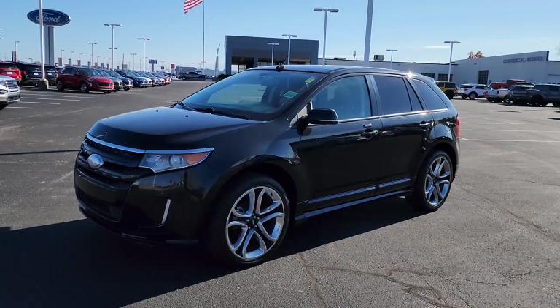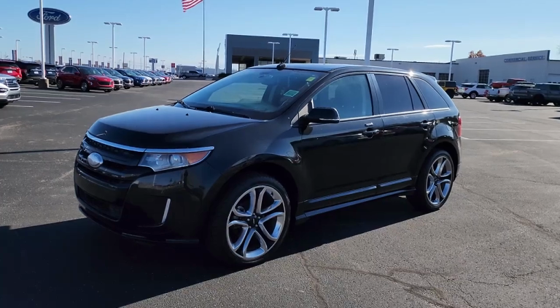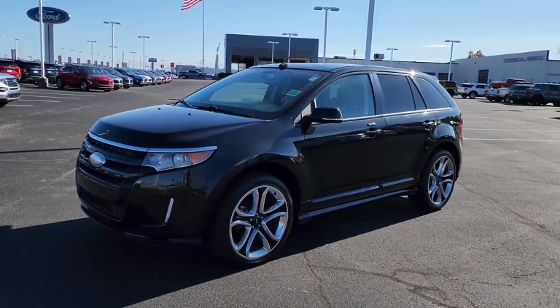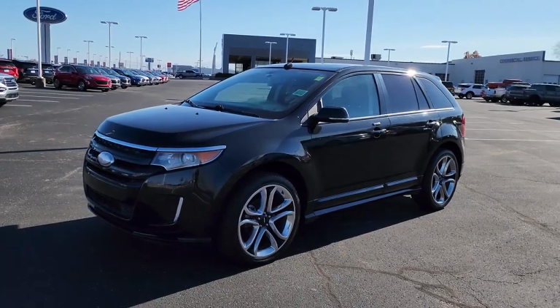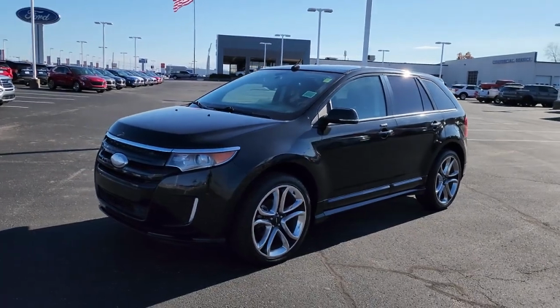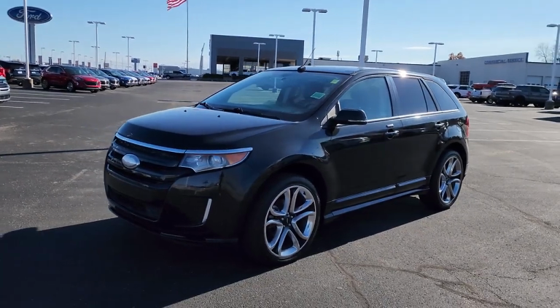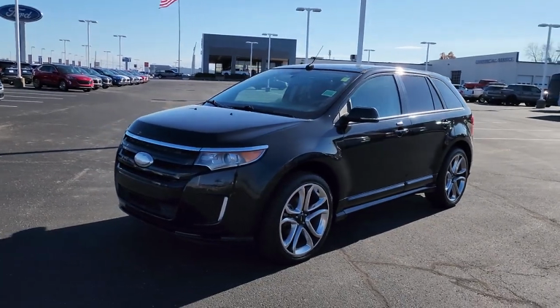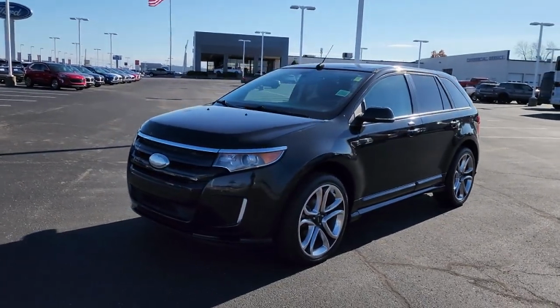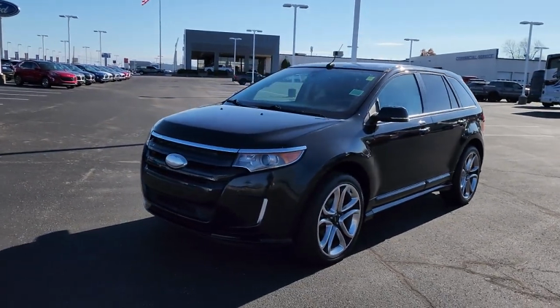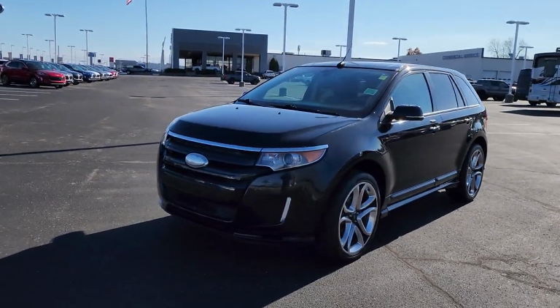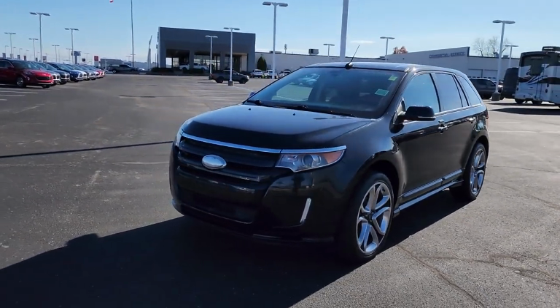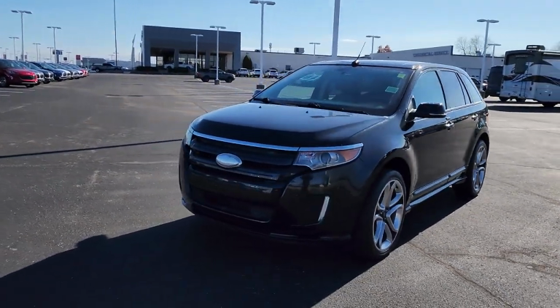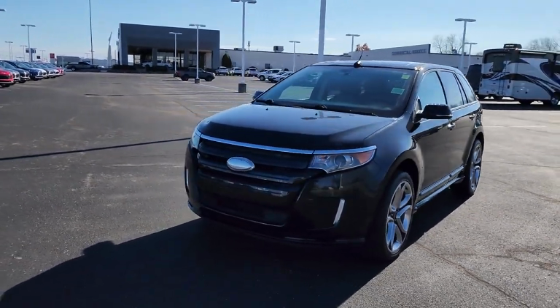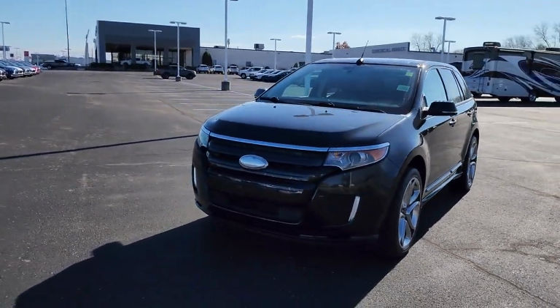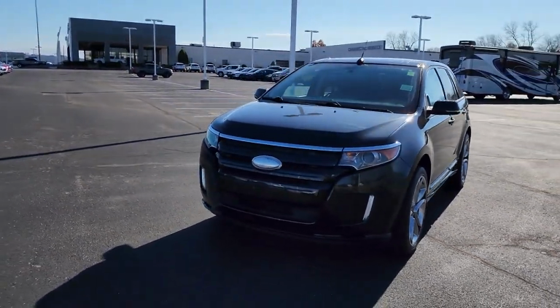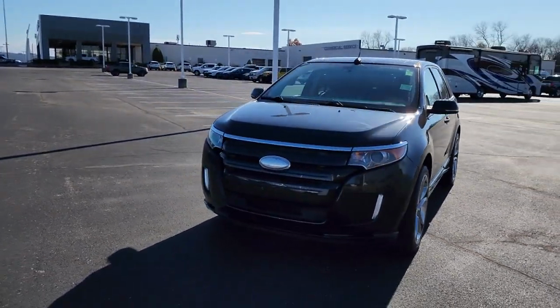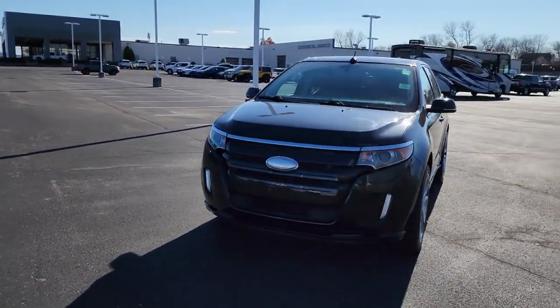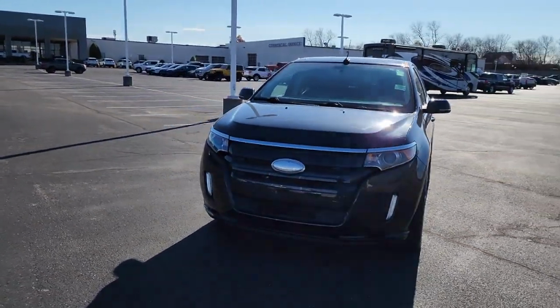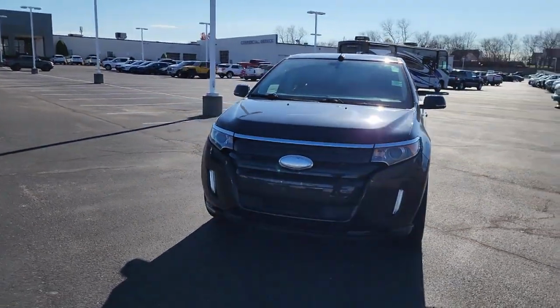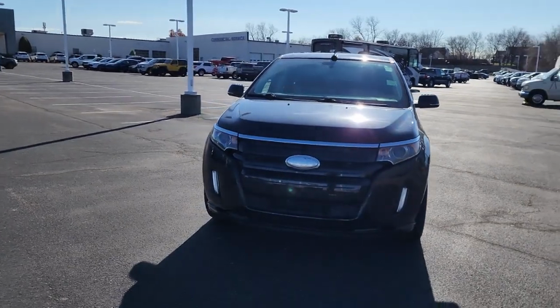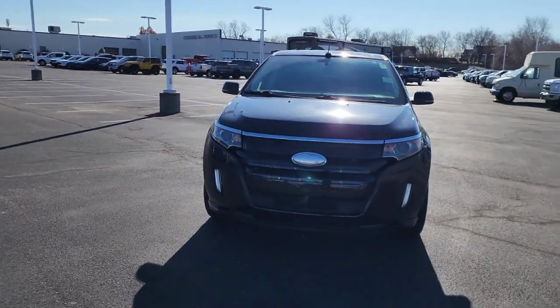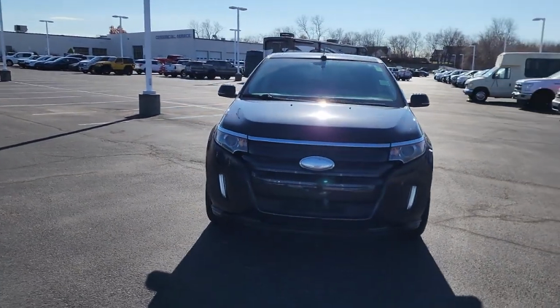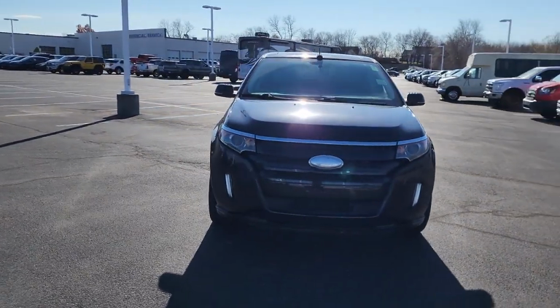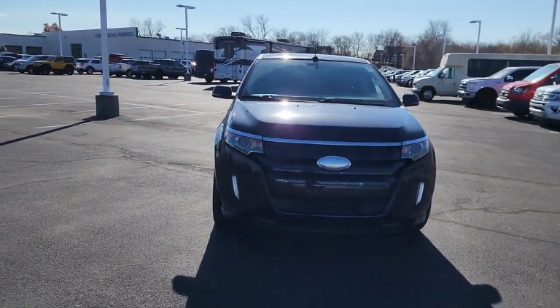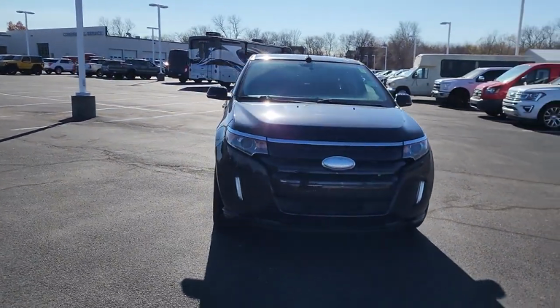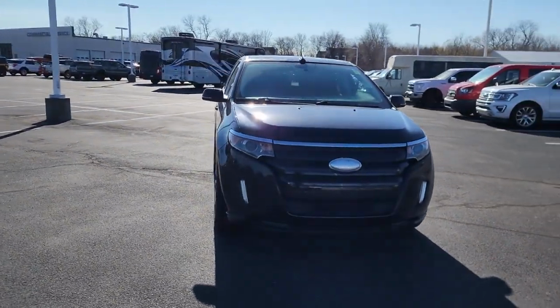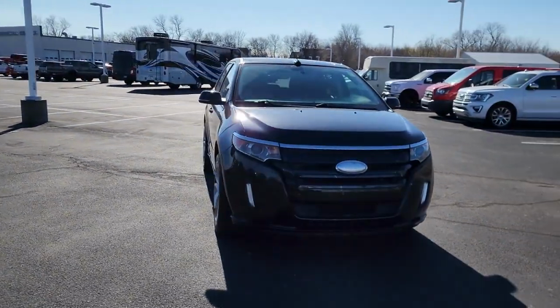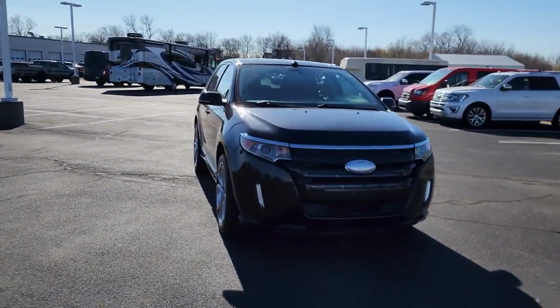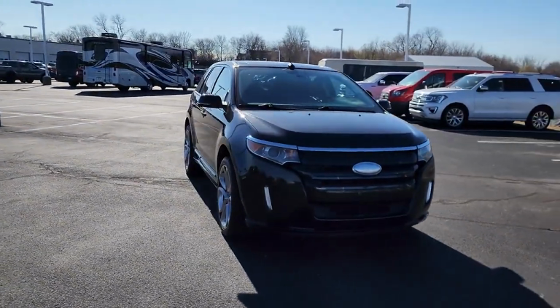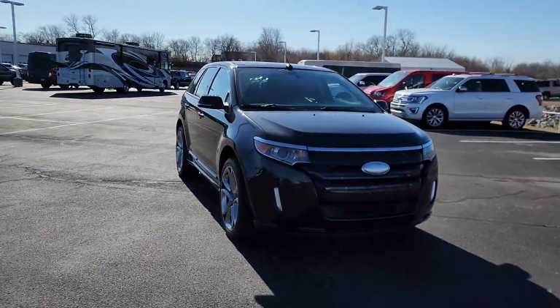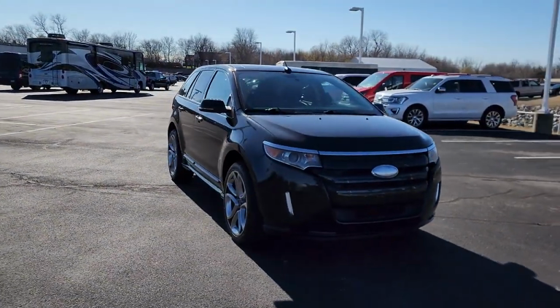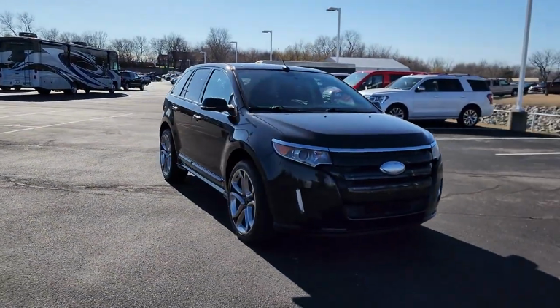Introducing the 2014 Ford Edge. With less than 80,000 miles on the odometer, this vehicle stands out from the rest.